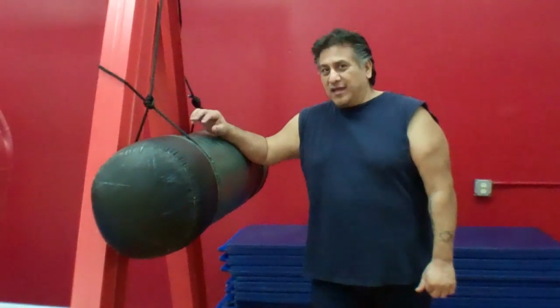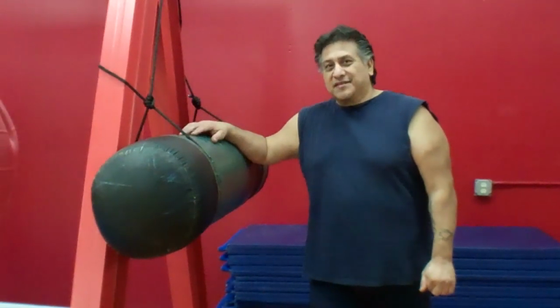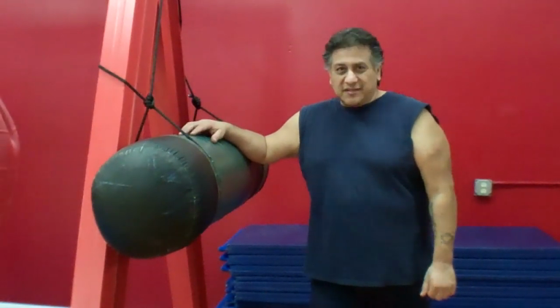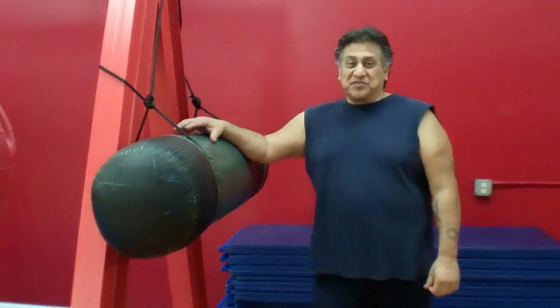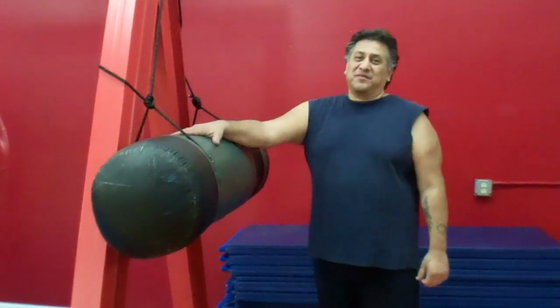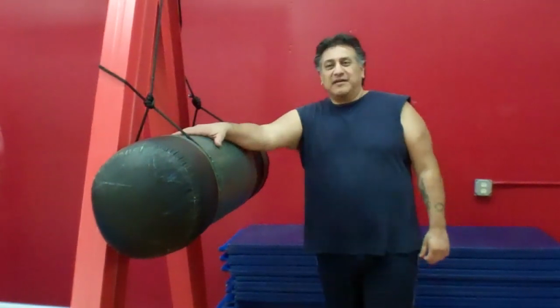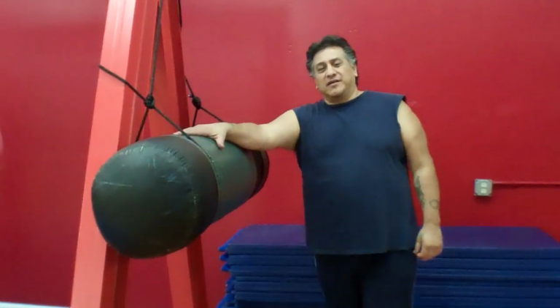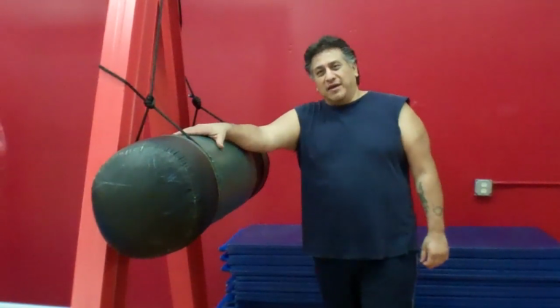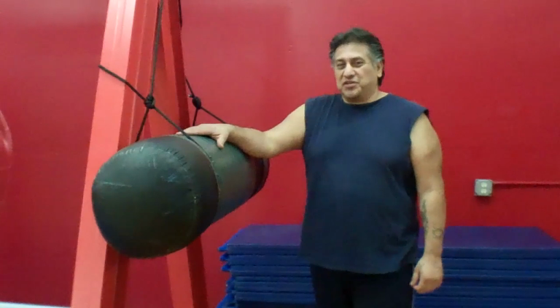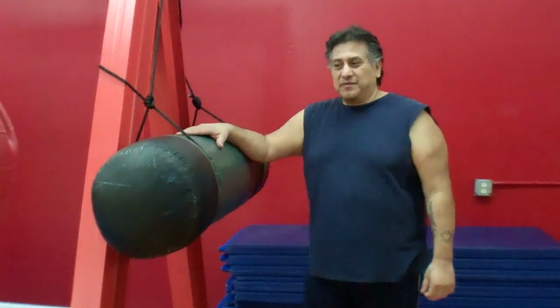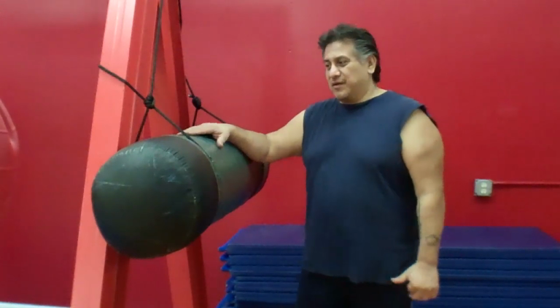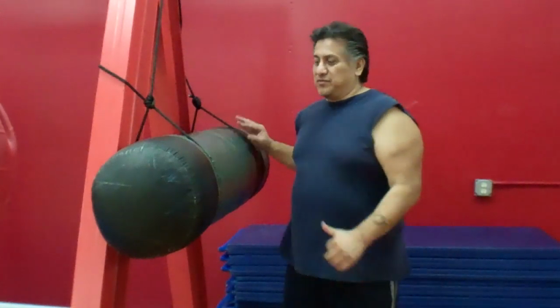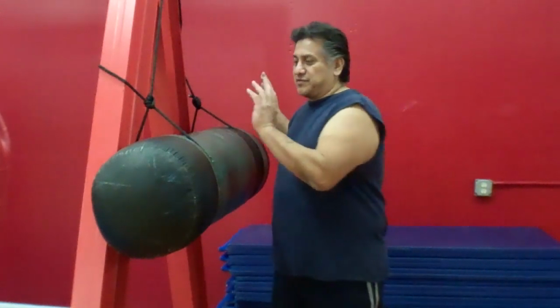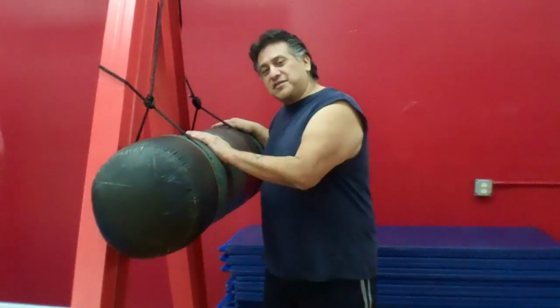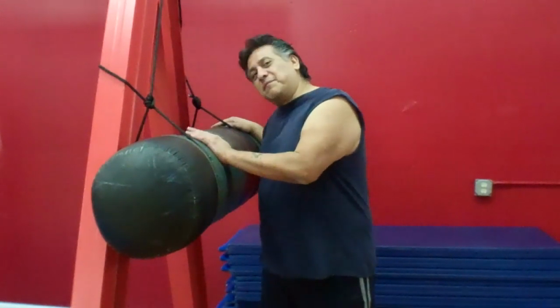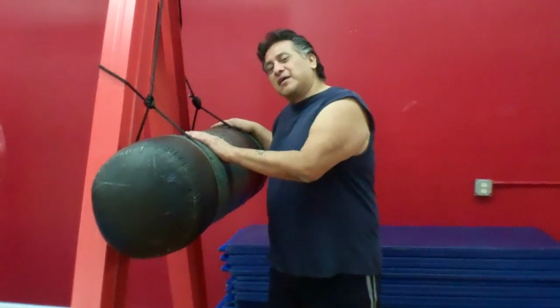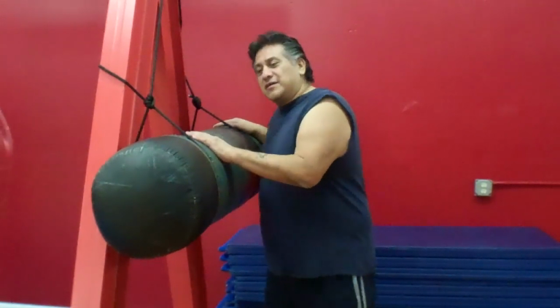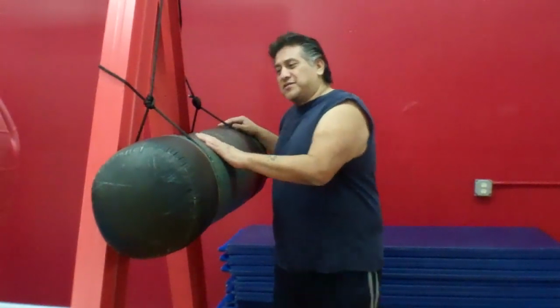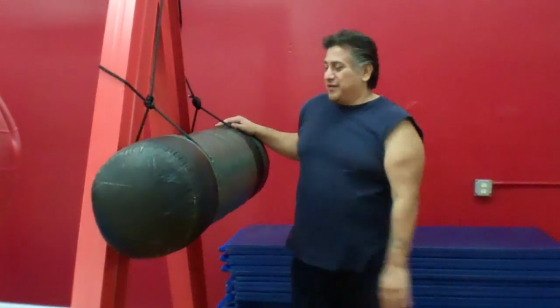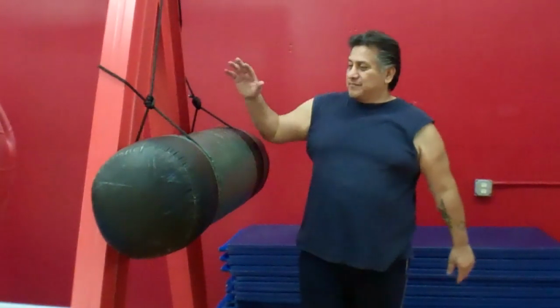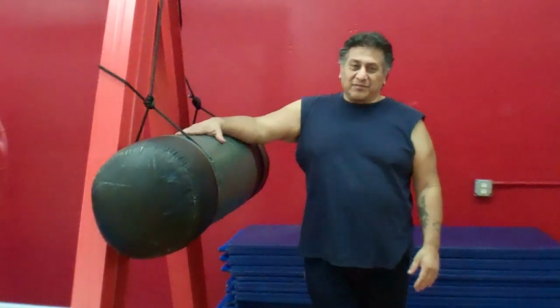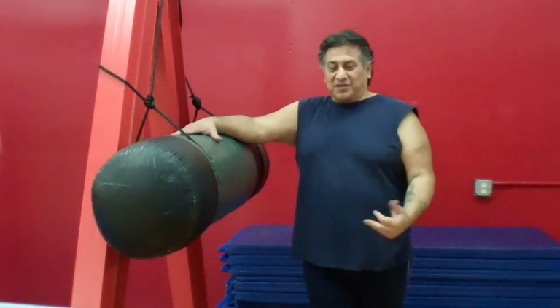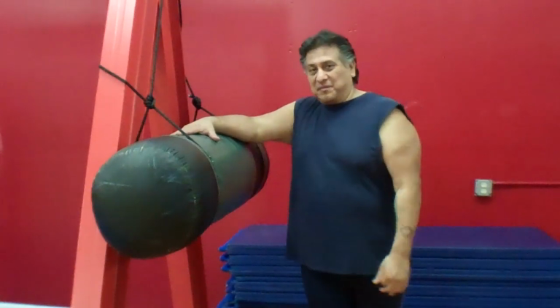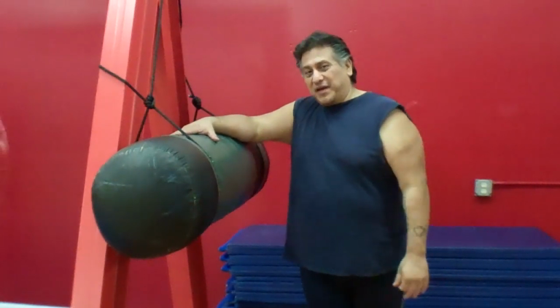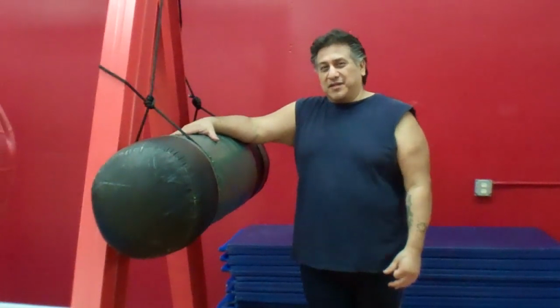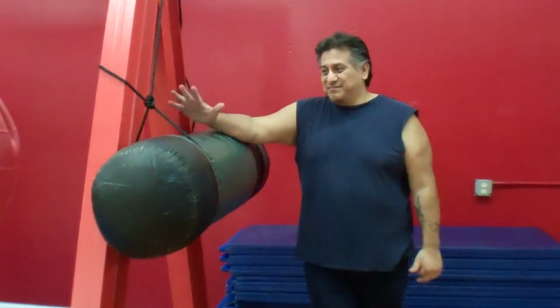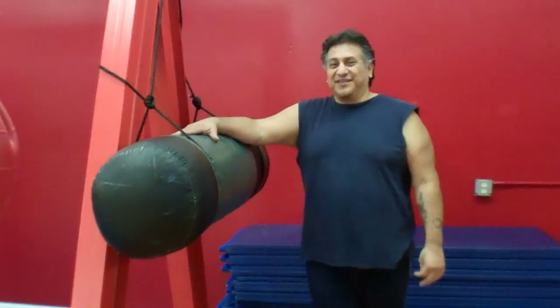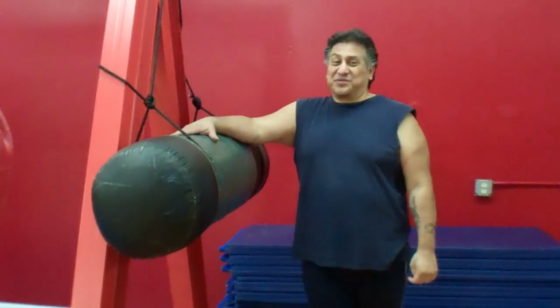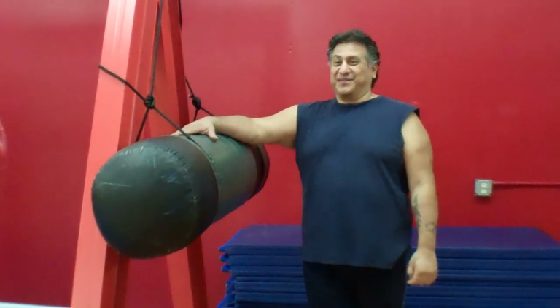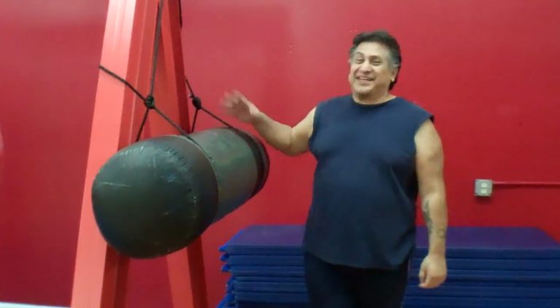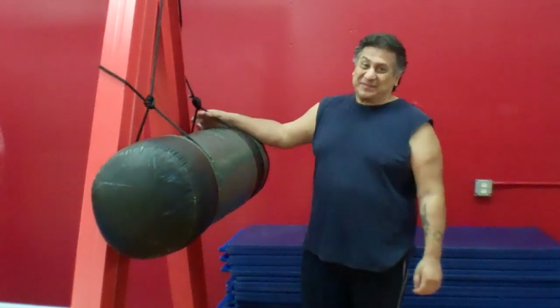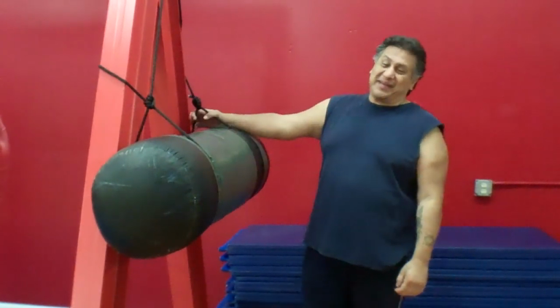Hey guys, this is Daniel Sombrano, and today I'm going to show you how to use this type of bag. You can call it an uppercut bag, but it's an old school, ghetto-style uppercut bag.